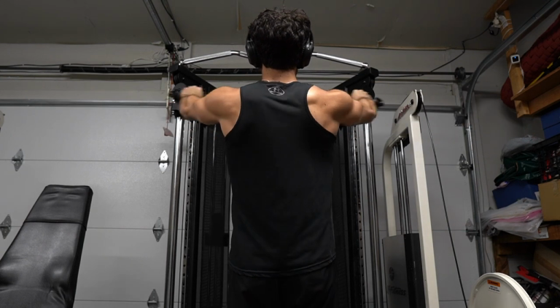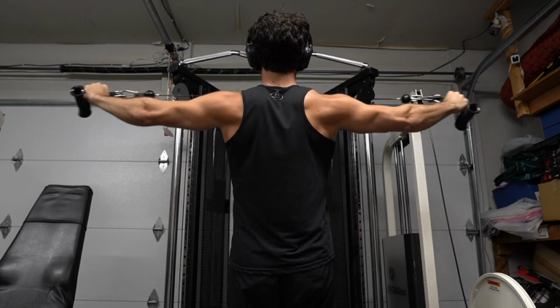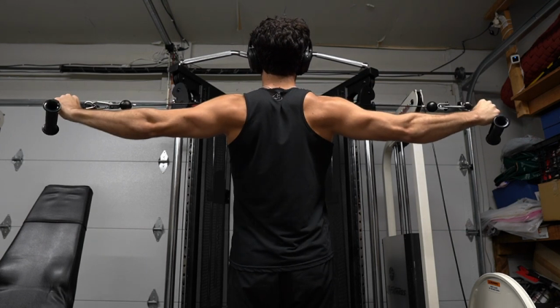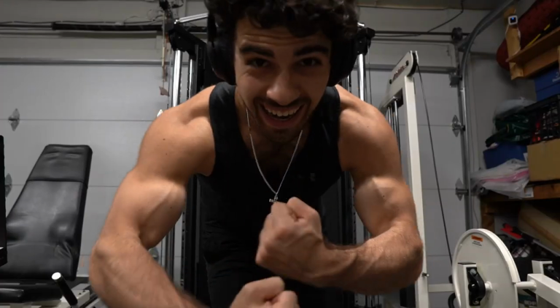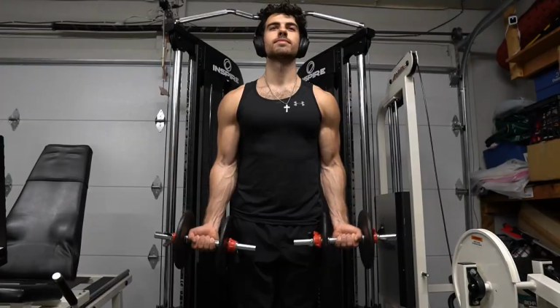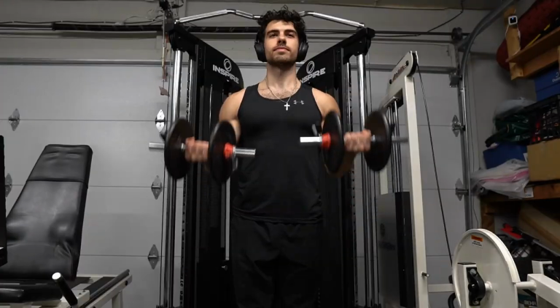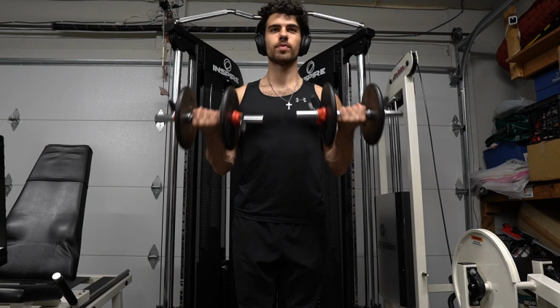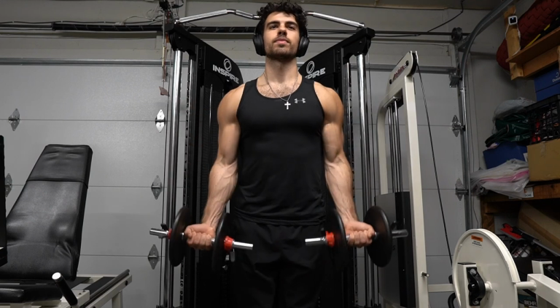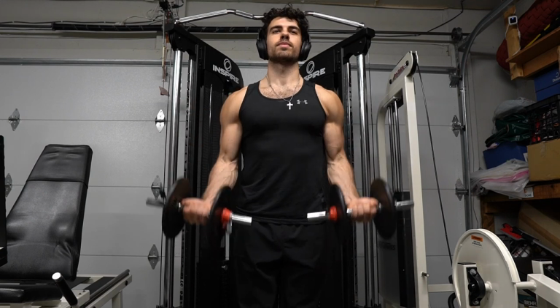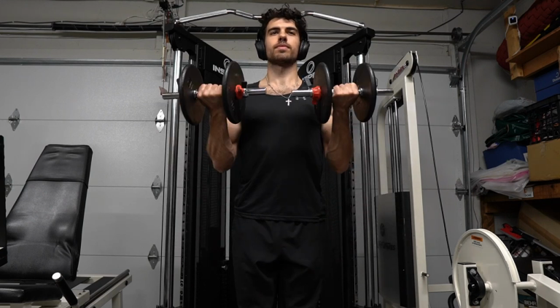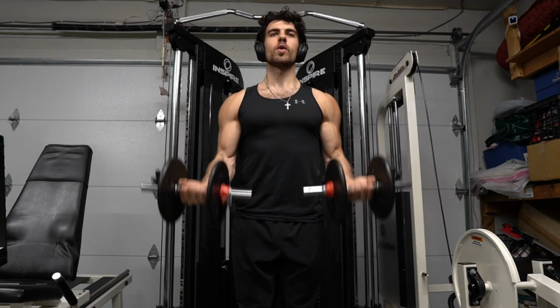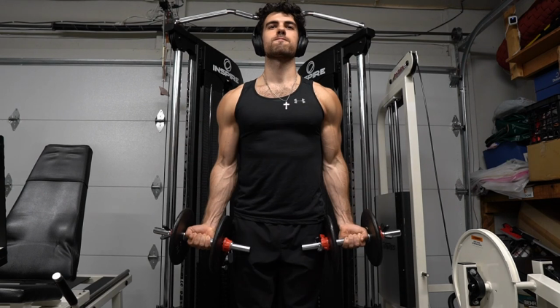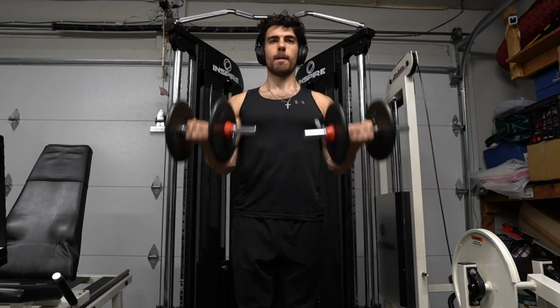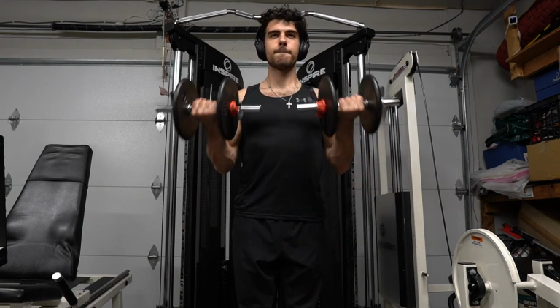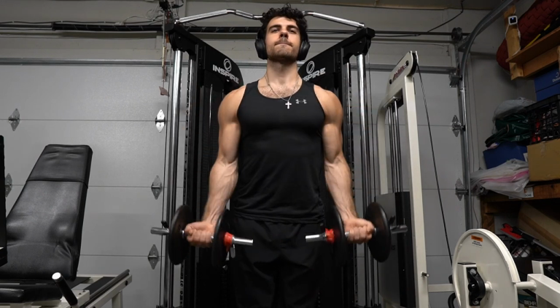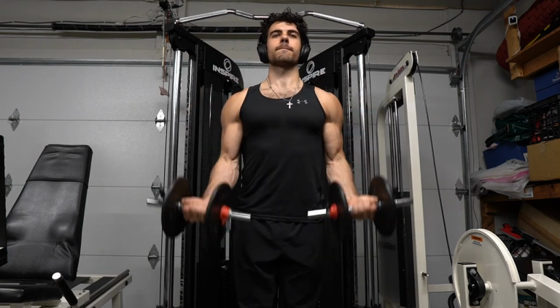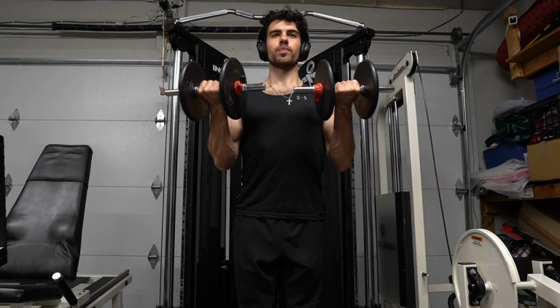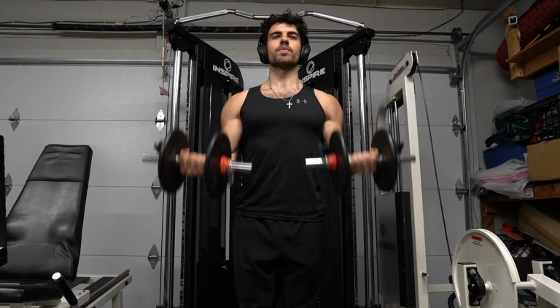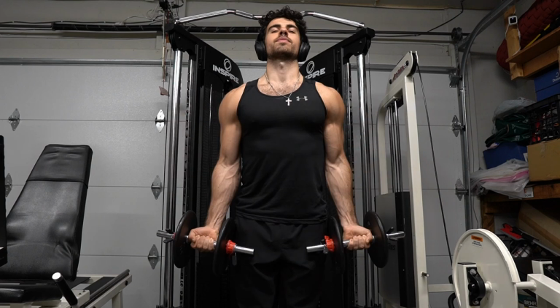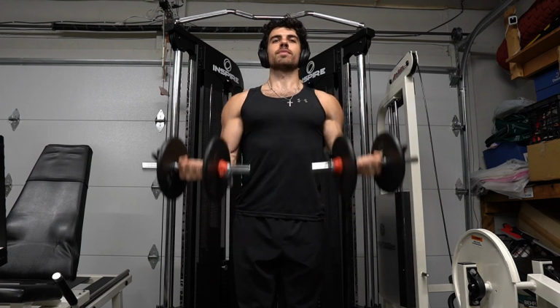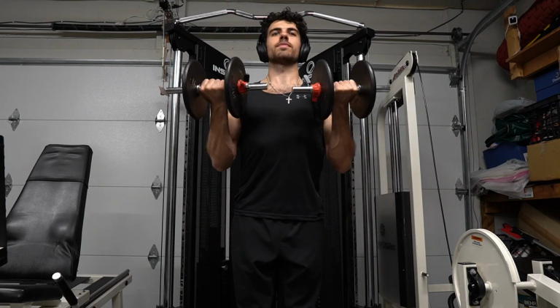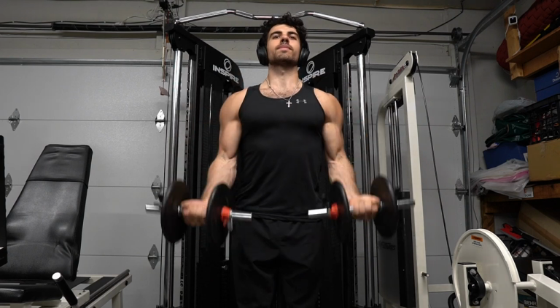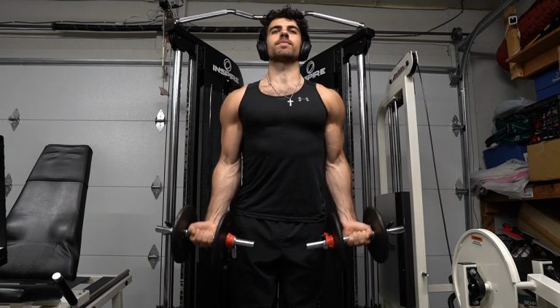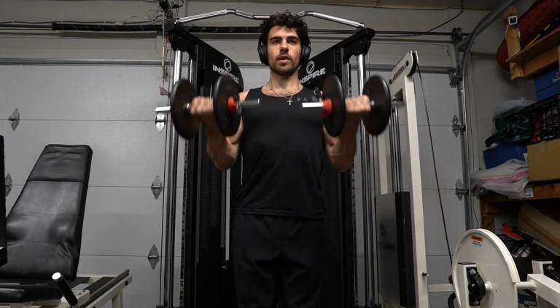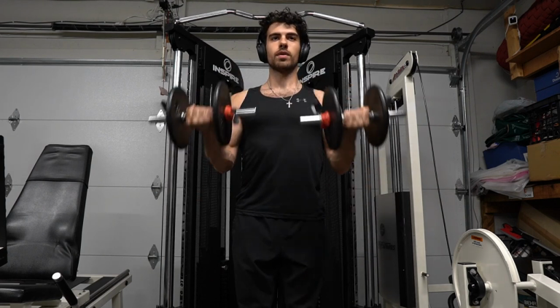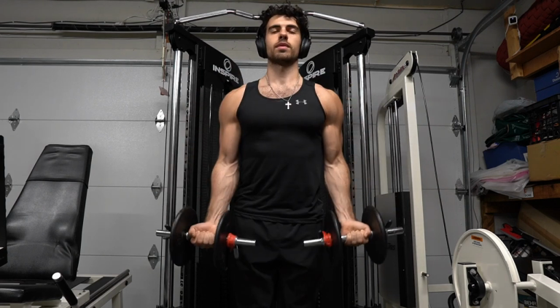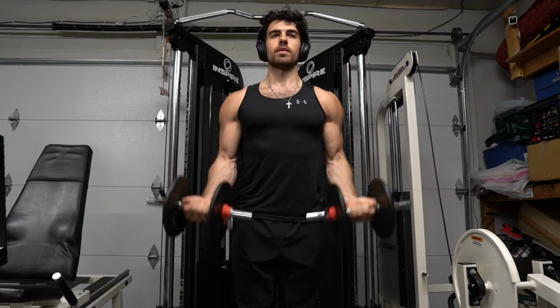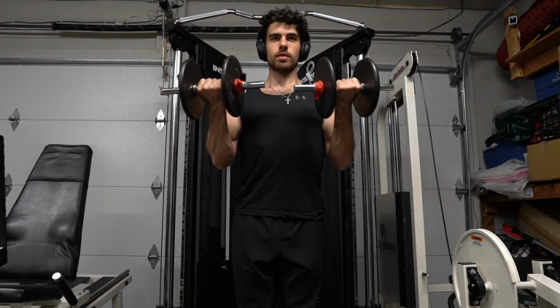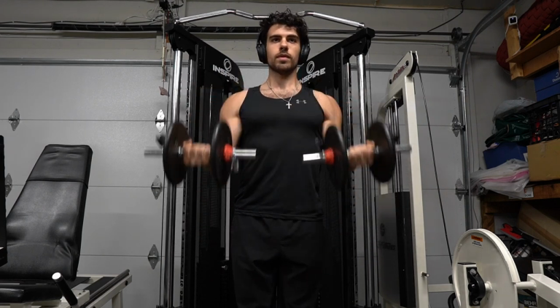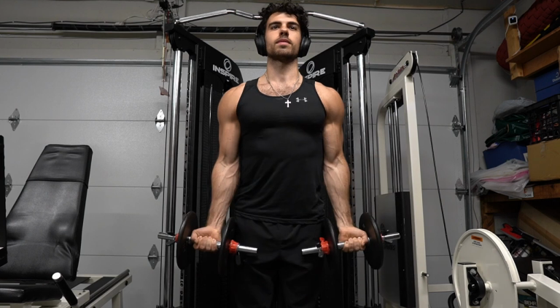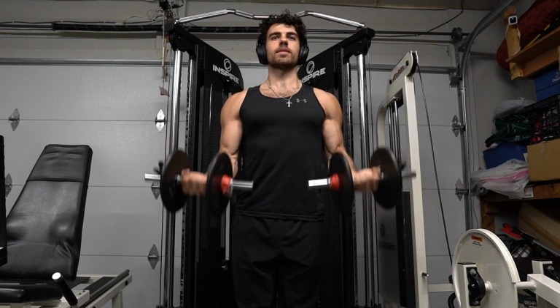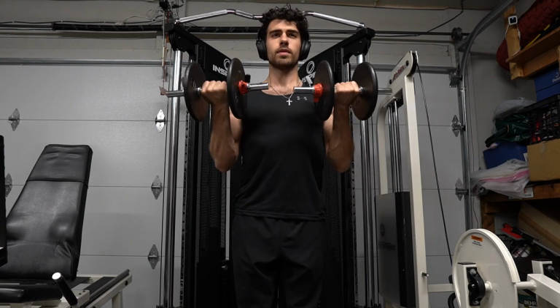I go really light on the rear delt cable fly — reps 12 to 15, 3 to 4 sets. This superset was actually really hard, especially after all those previous exercises. I'm curling those 20s and you can see my biceps being worked, but that's nothing compared to how tired you're going to see me get.